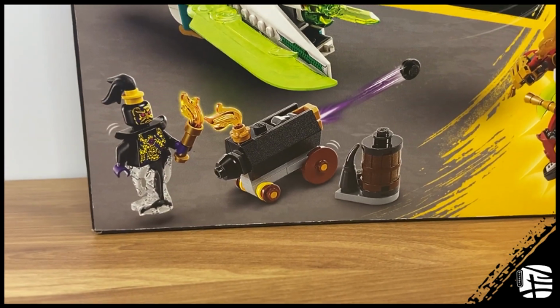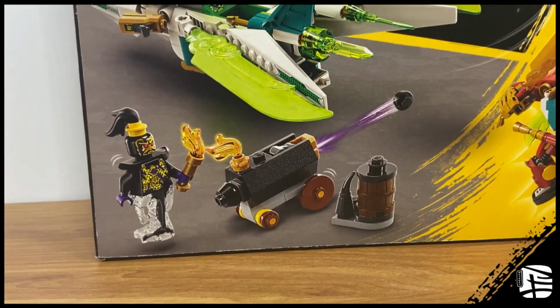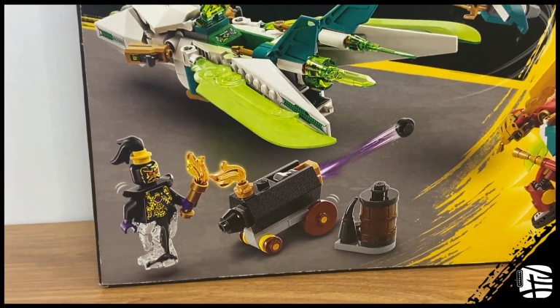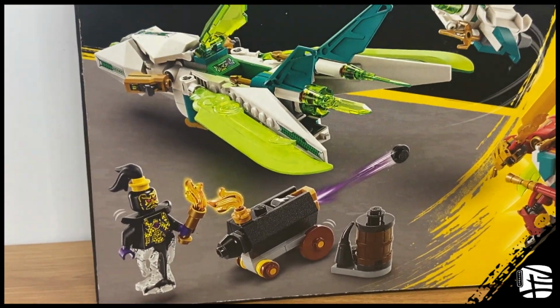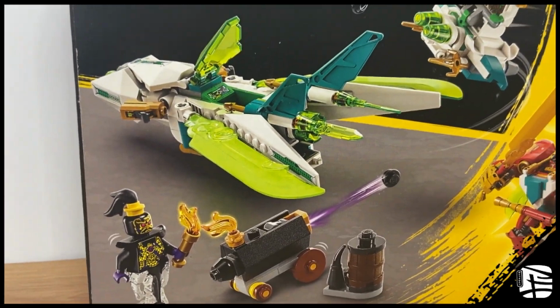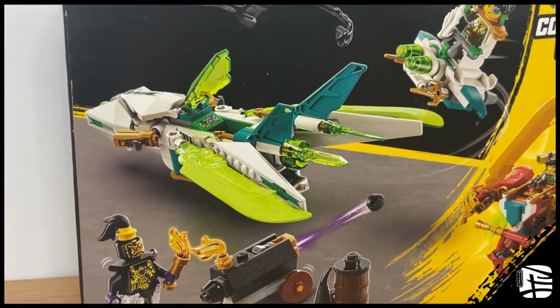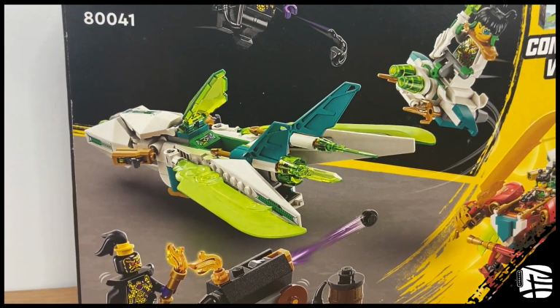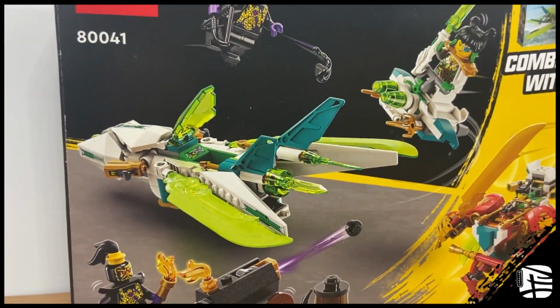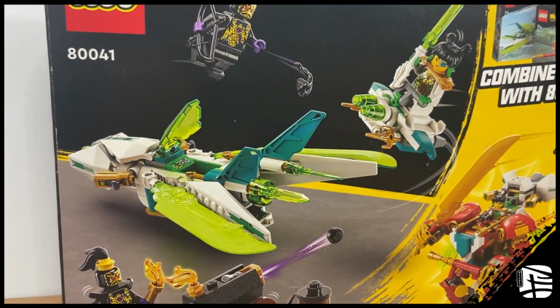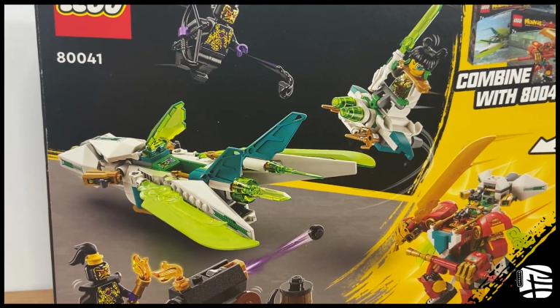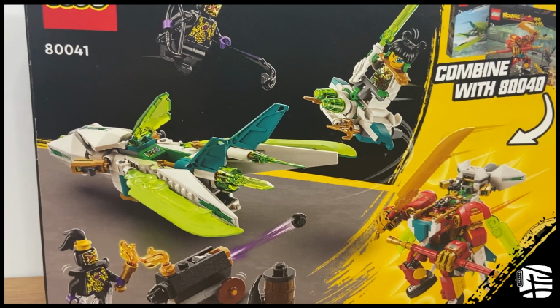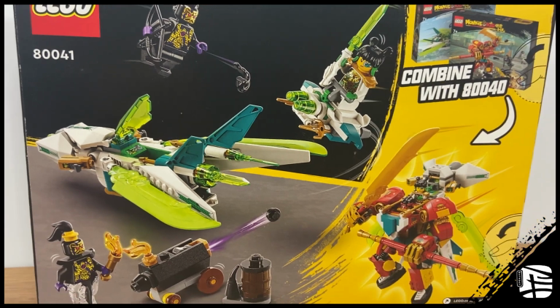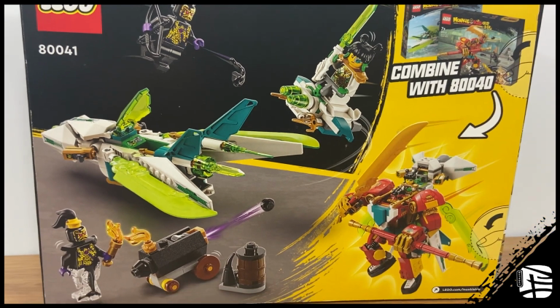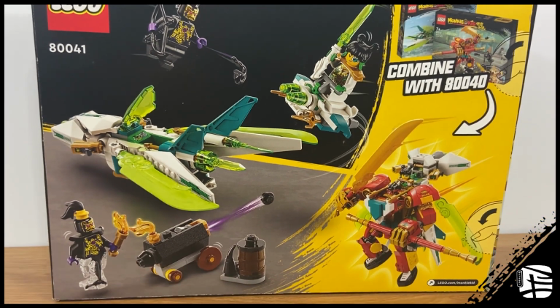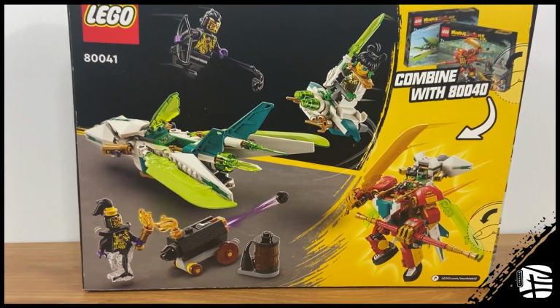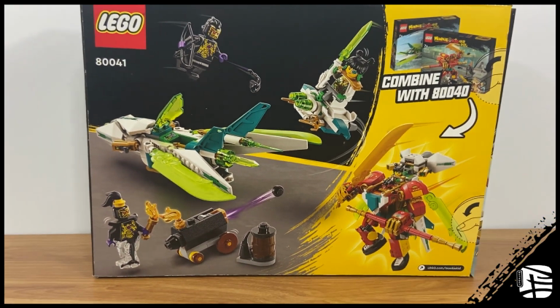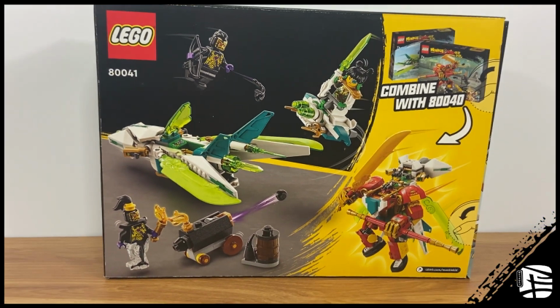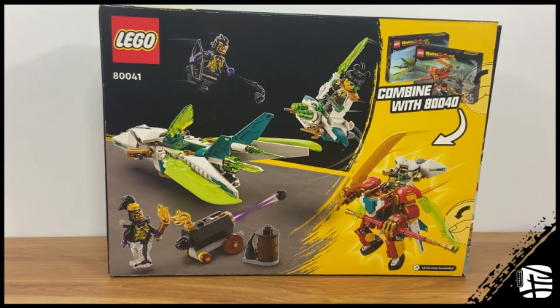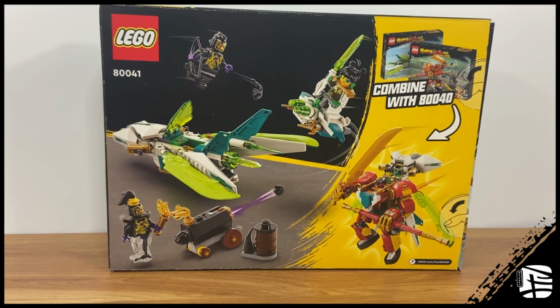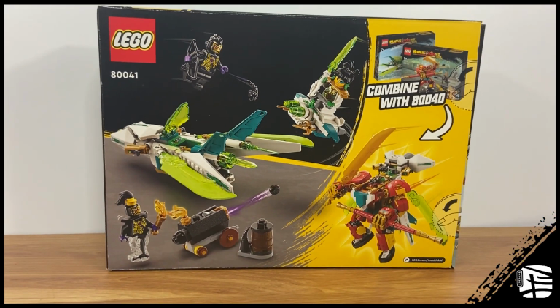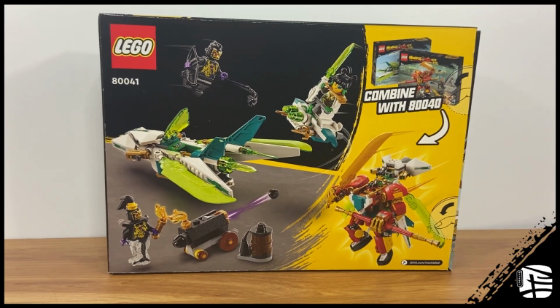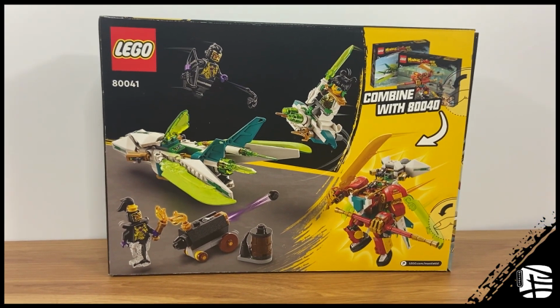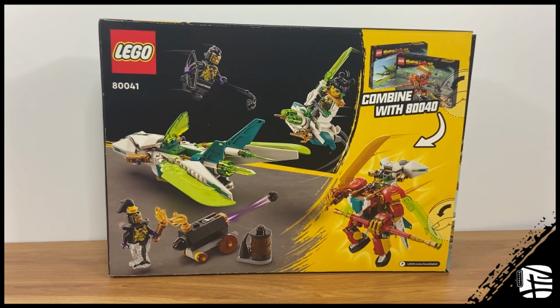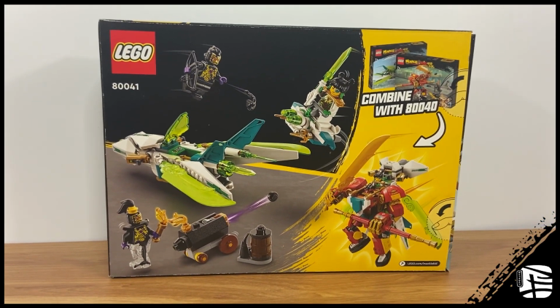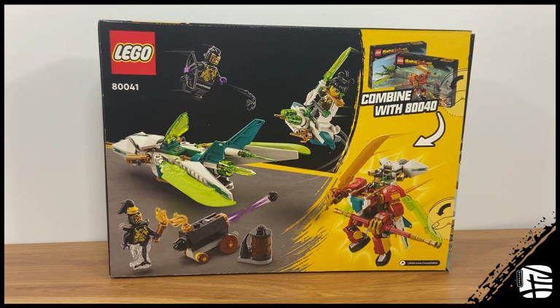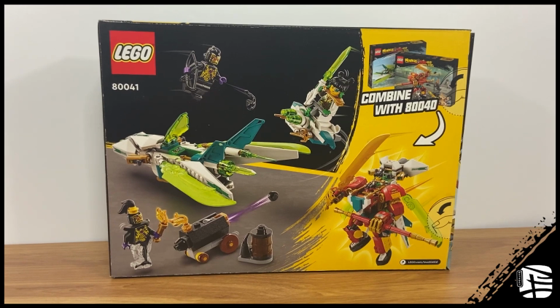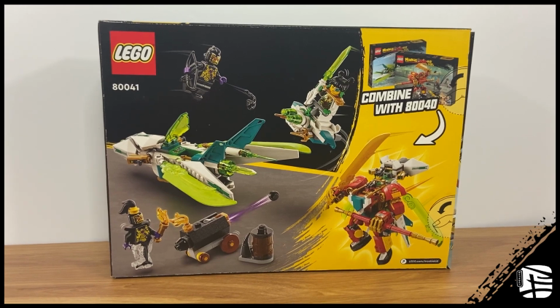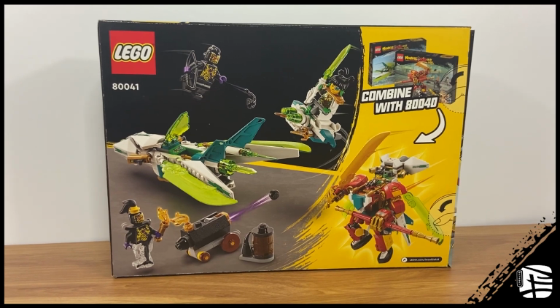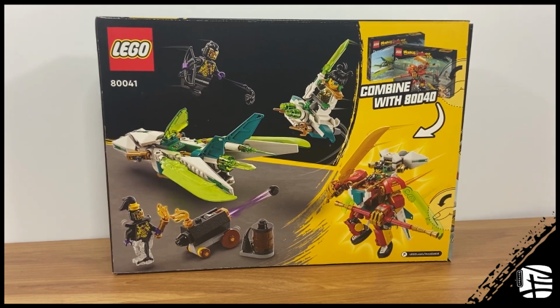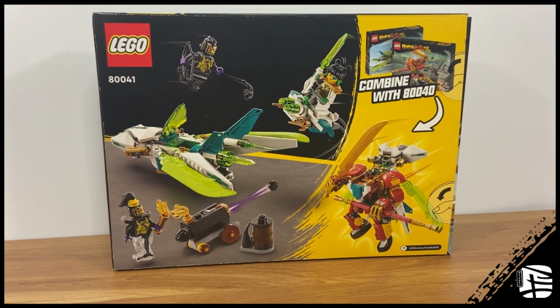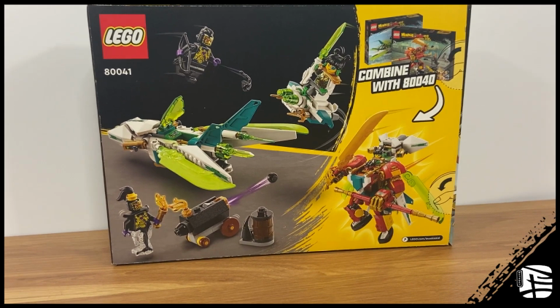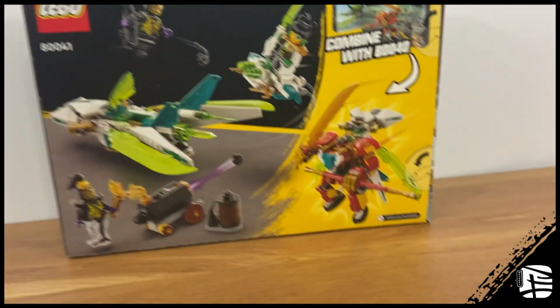I'm not a fan of the original set, and I was even more confused as to why LEGO made another May Jet so soon. Personally, I would have preferred a May Mech, but LEGO is offering us a decent value for the price. Let me show you what I mean.